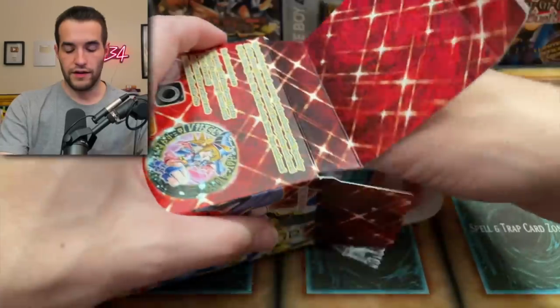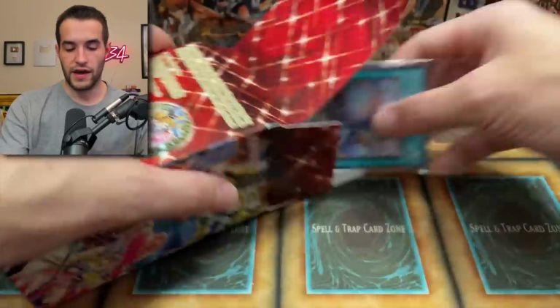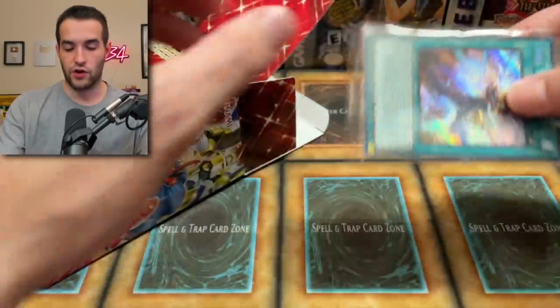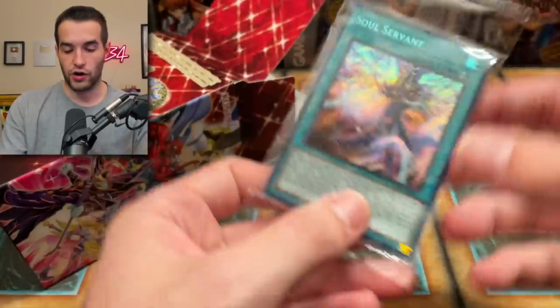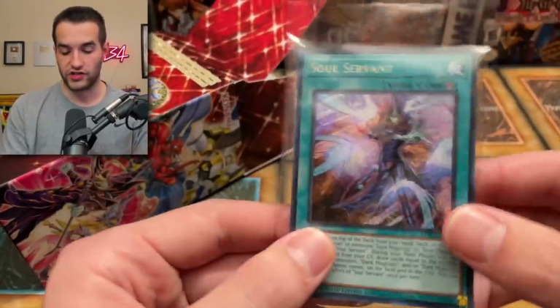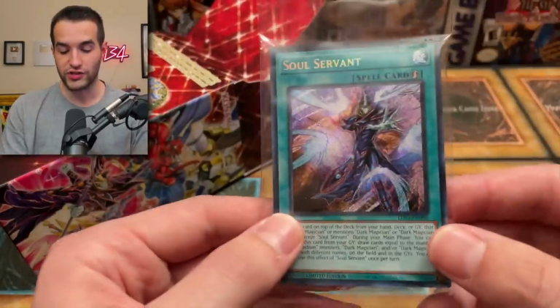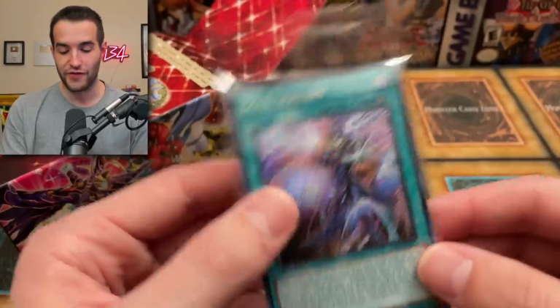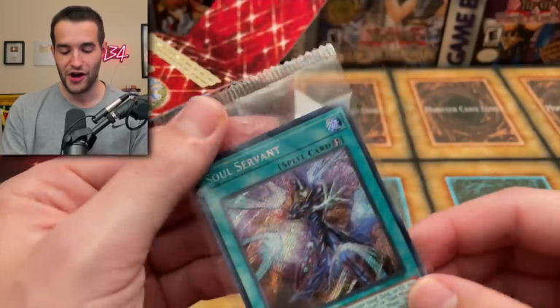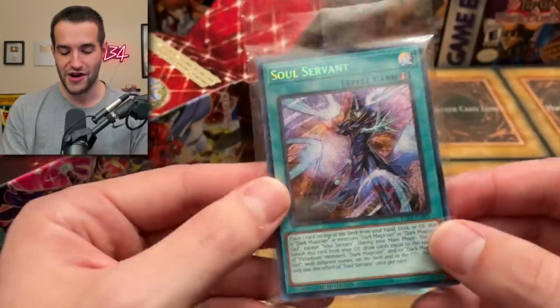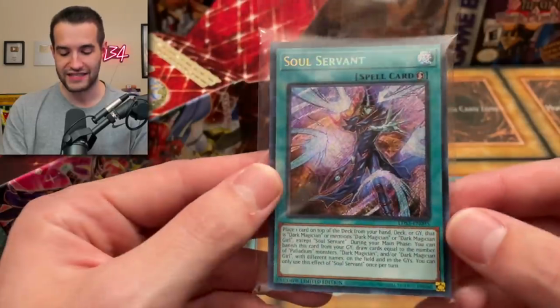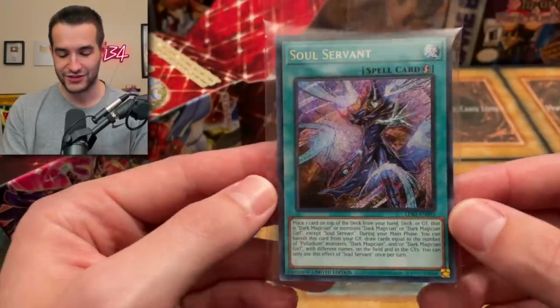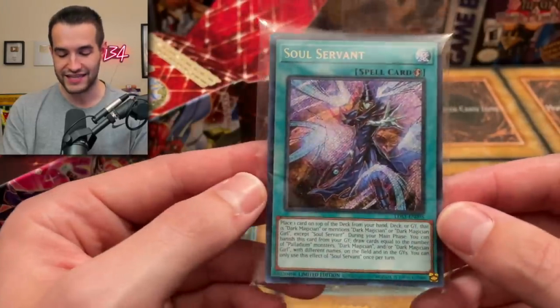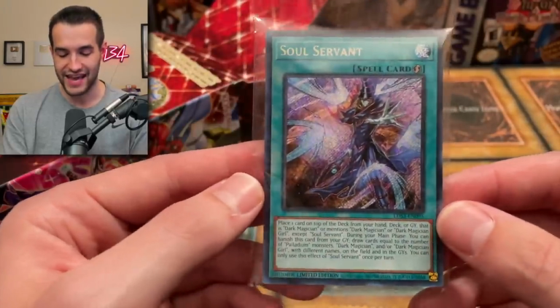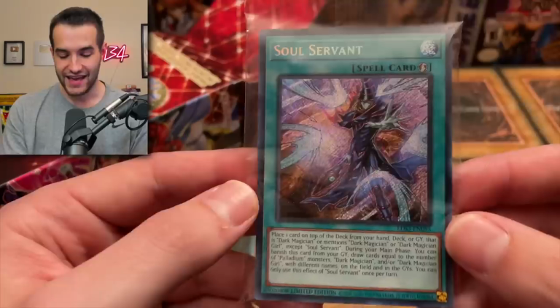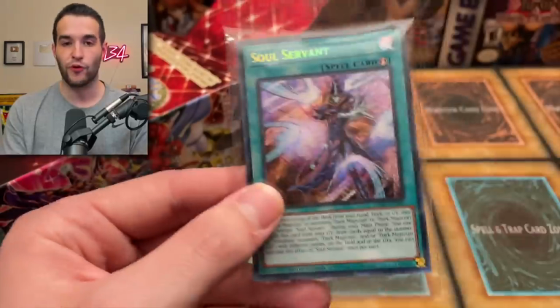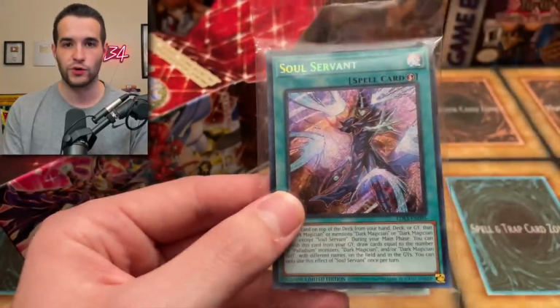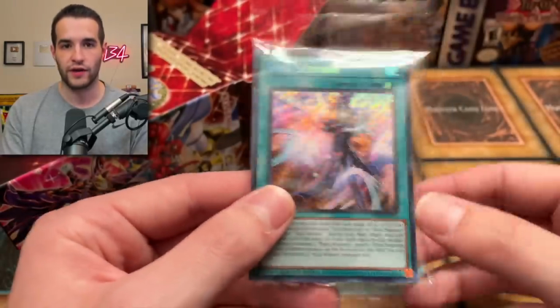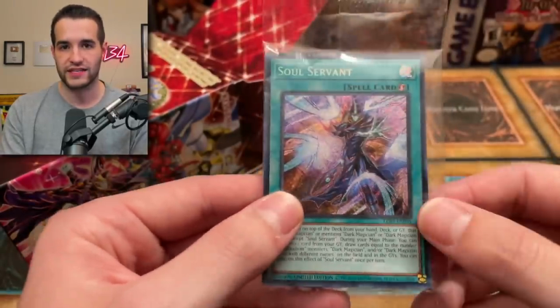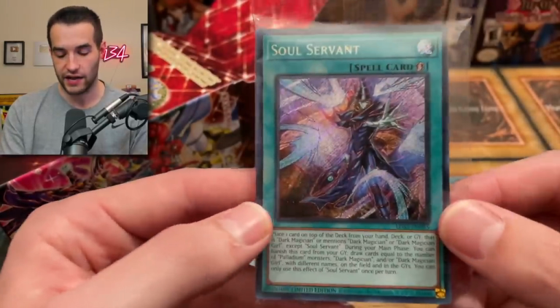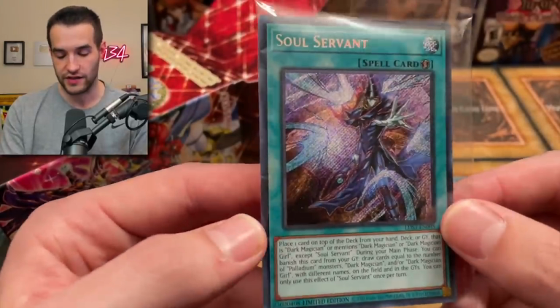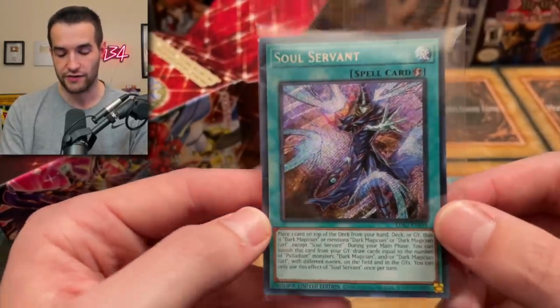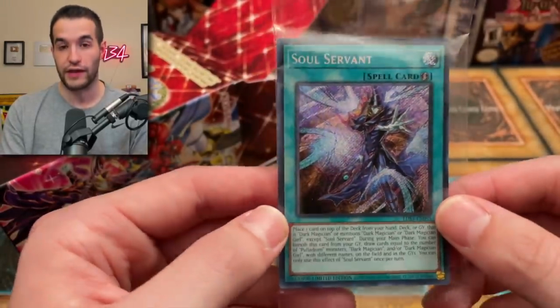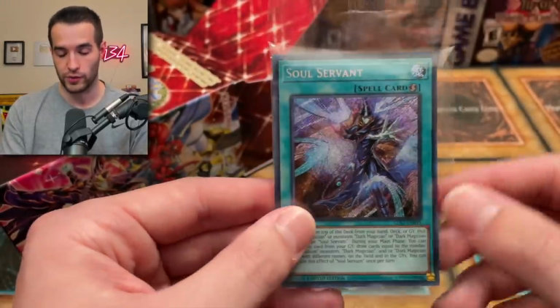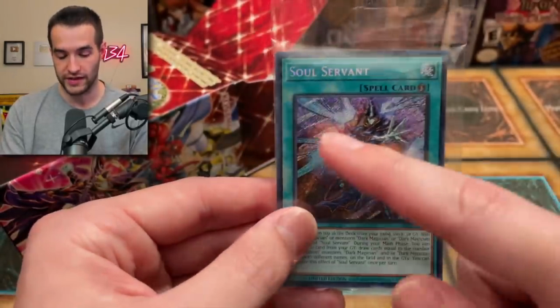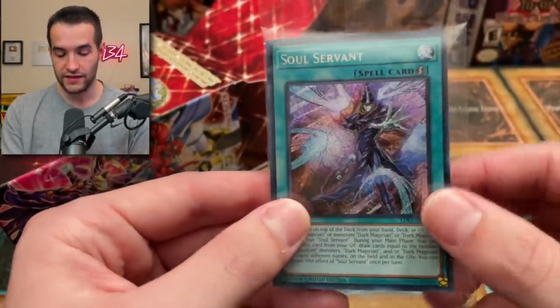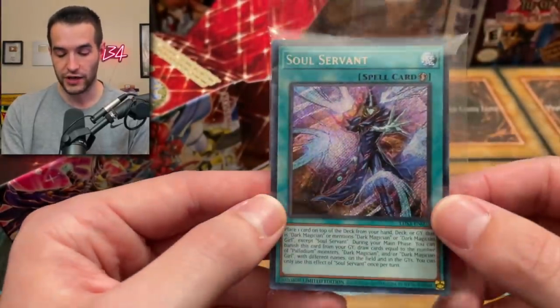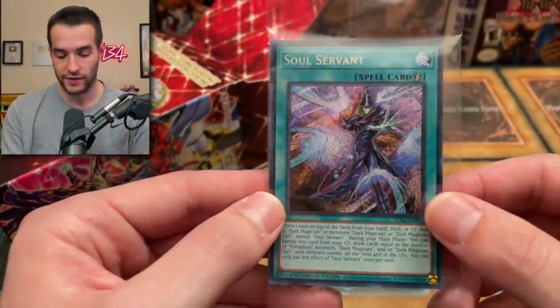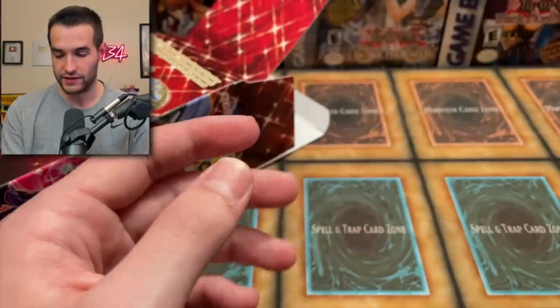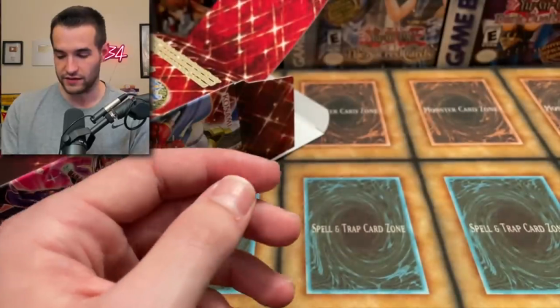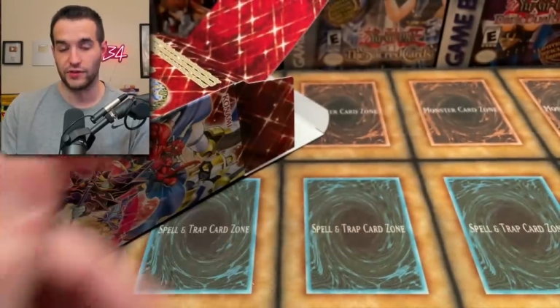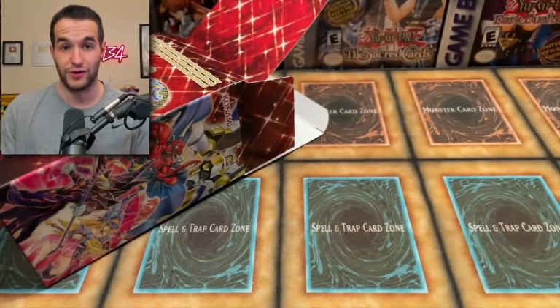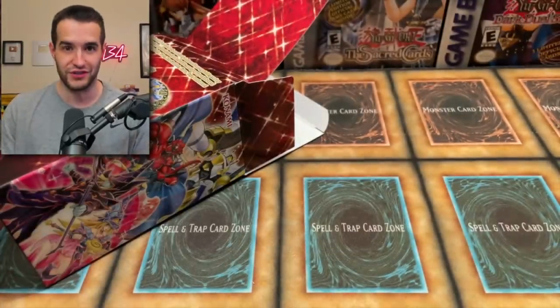Then we have a card — Soul Servant. Whoa! That's actually insane. Before it was an Ultra Rare and it was like $60, and this will definitely bring that Ultra Rare price down. But this is pretty awesome. I can't wait to actually put that in my Dark Magician deck.